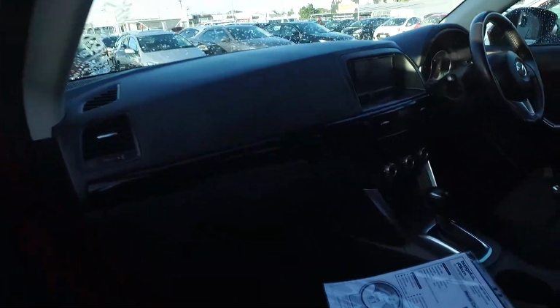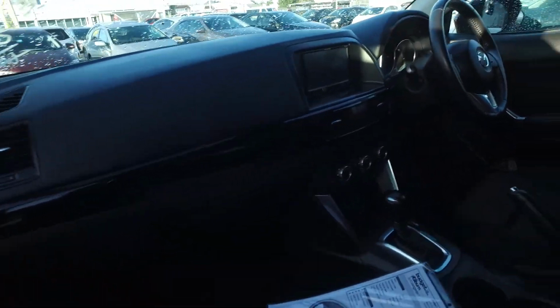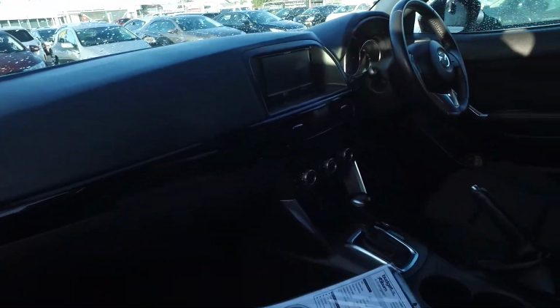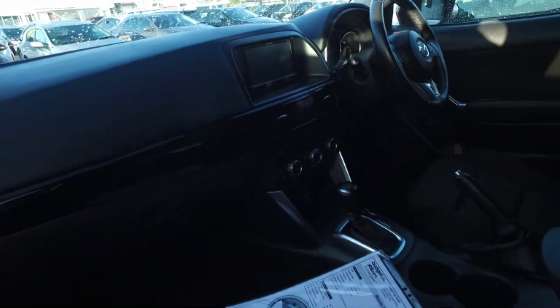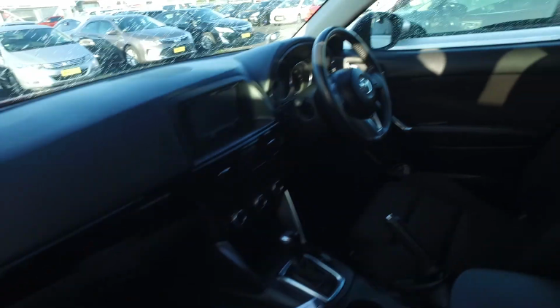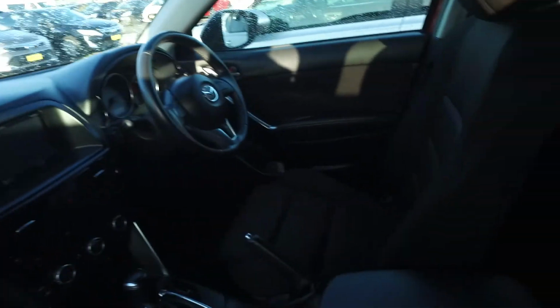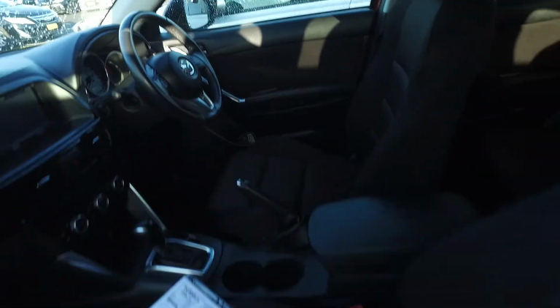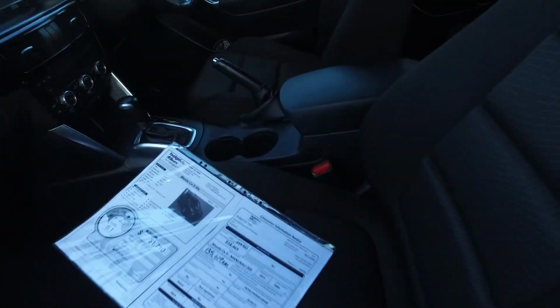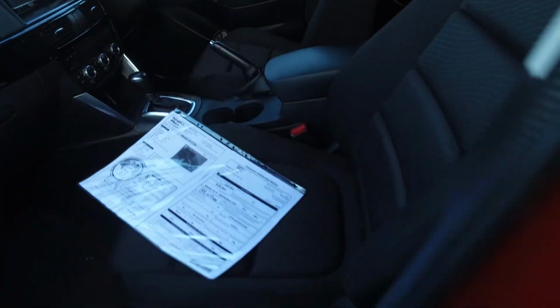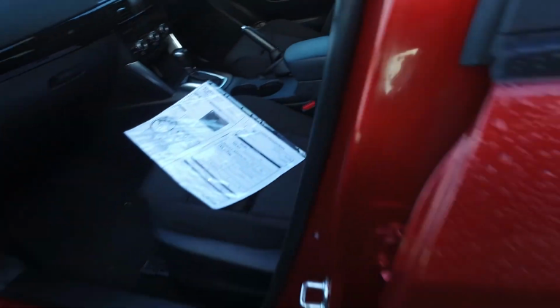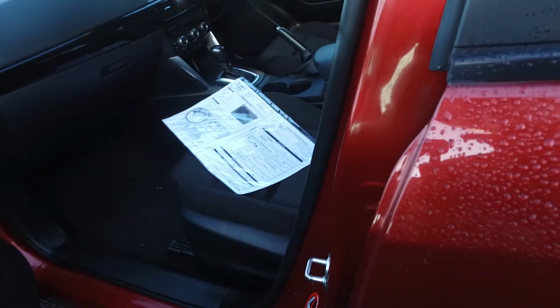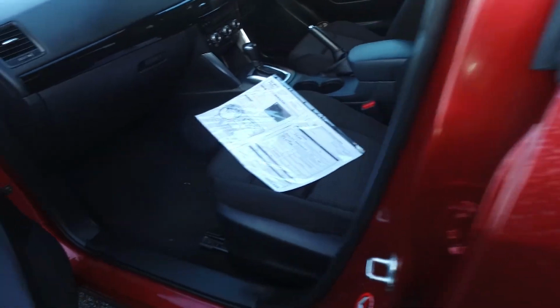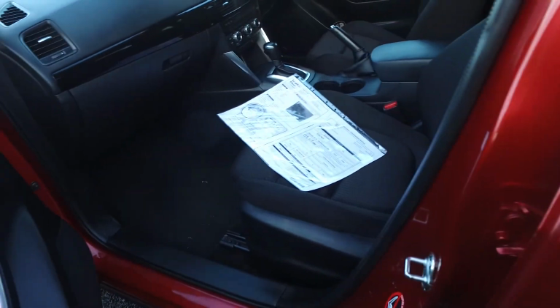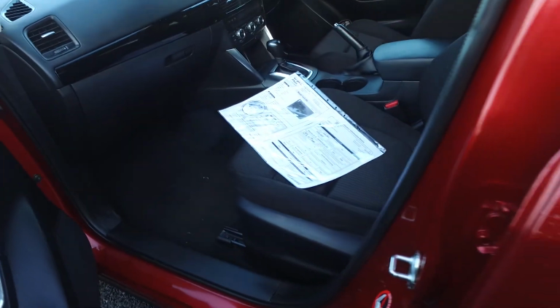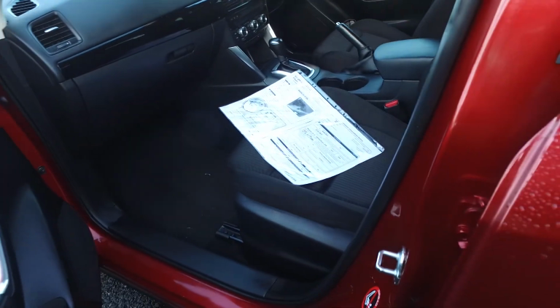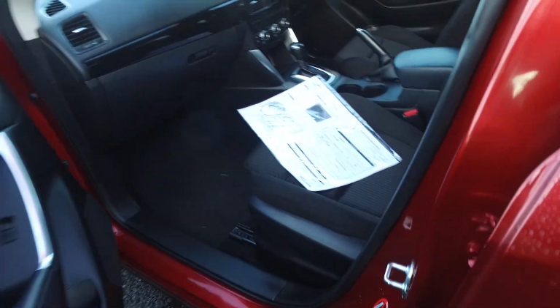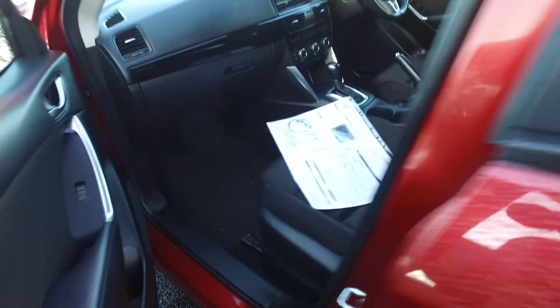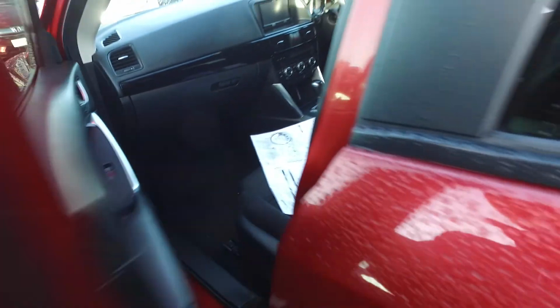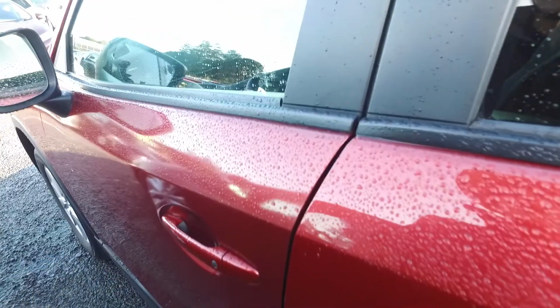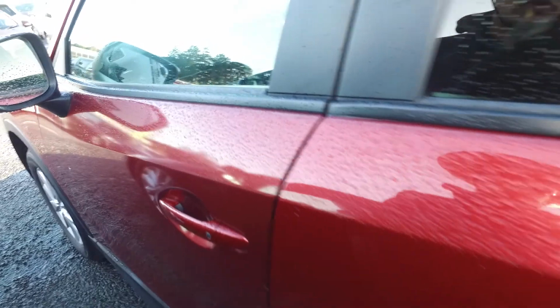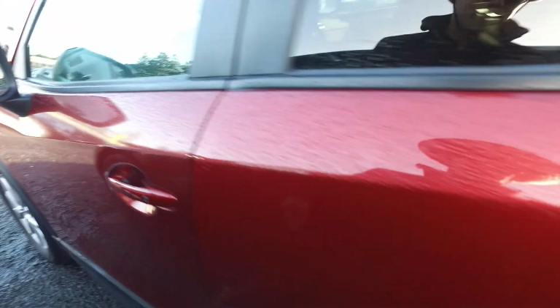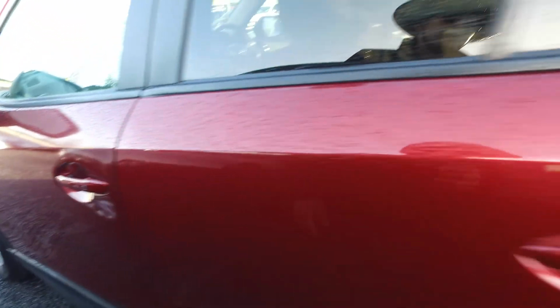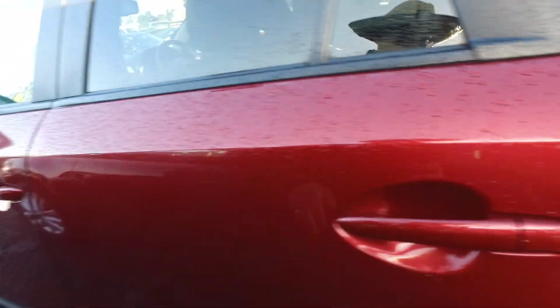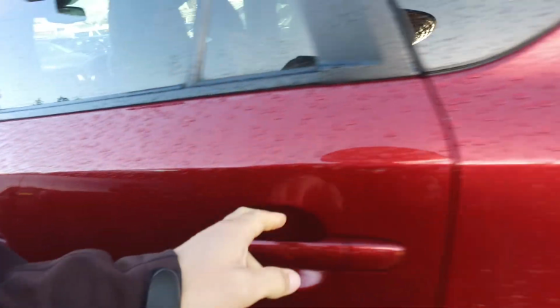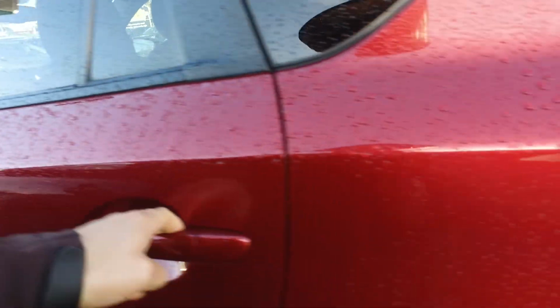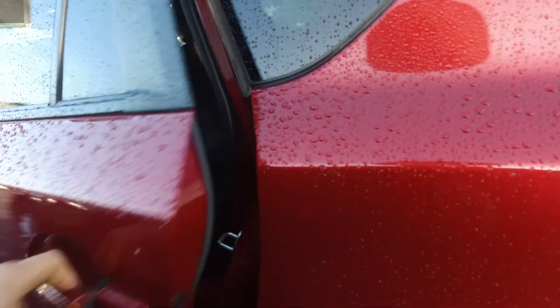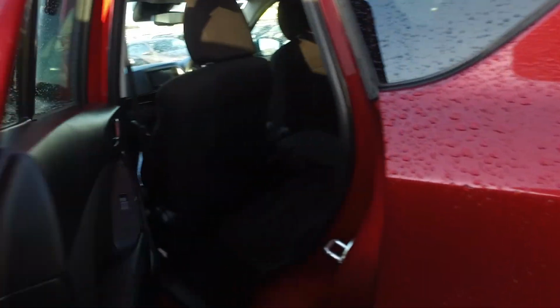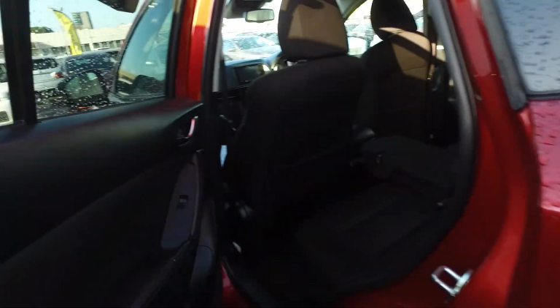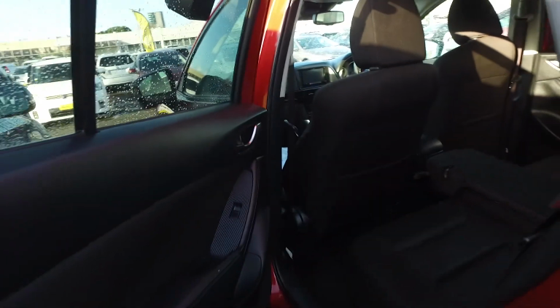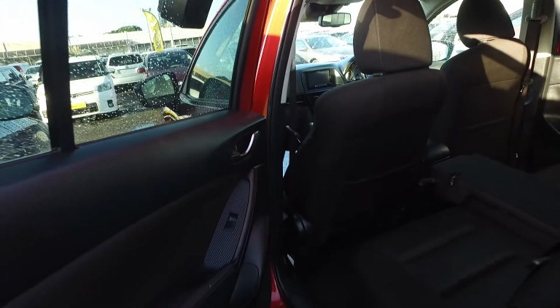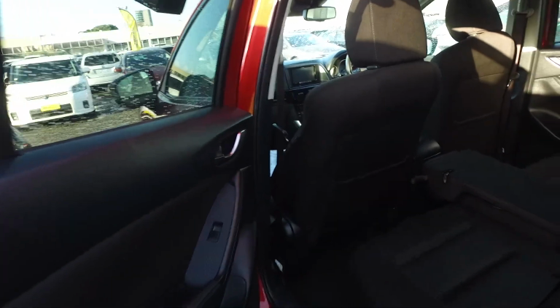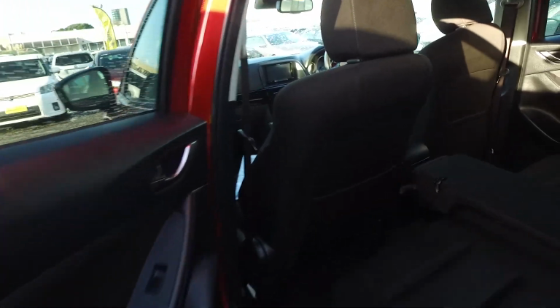This car does have dual climate control, so if you hold it hot on that side, cold on that side — absolutely no worries. CX-5s are amazing vehicles, especially if you go for the petrol ones. They are very reliable, the petrol ones. Go for a petrol and you'll be set to go for years and years and years.